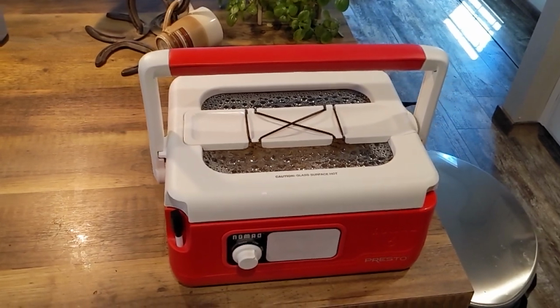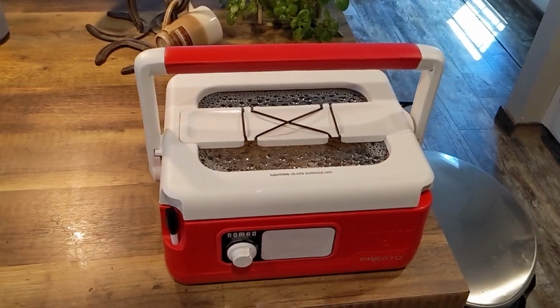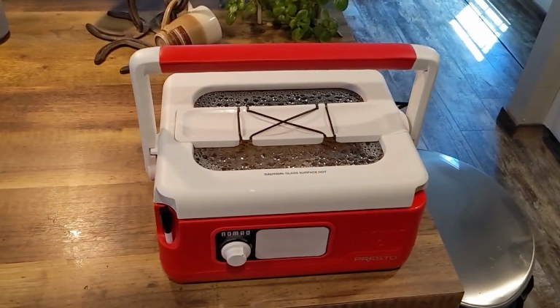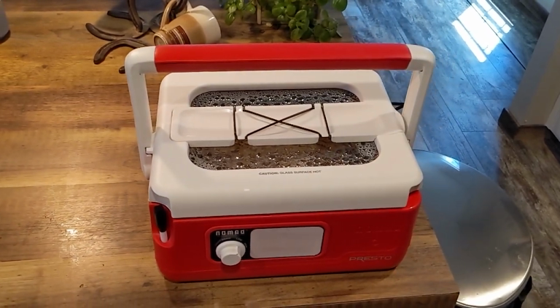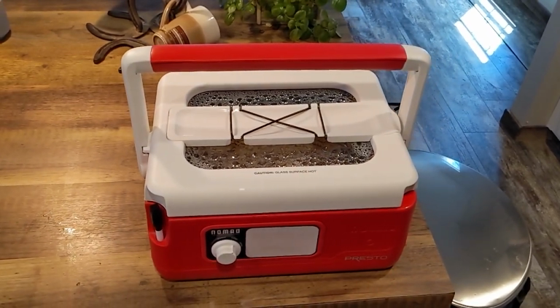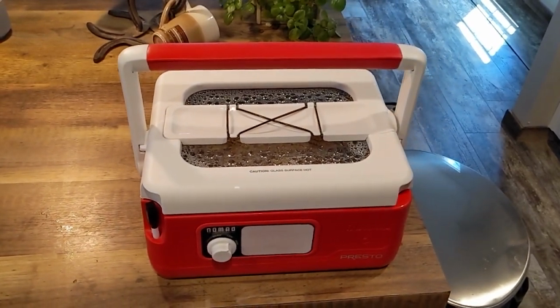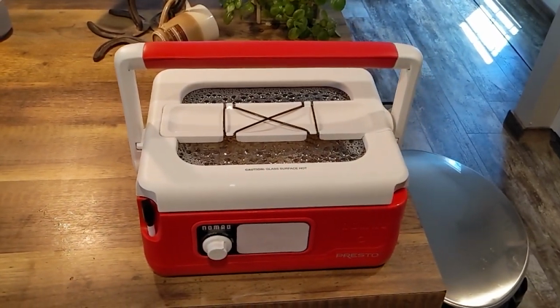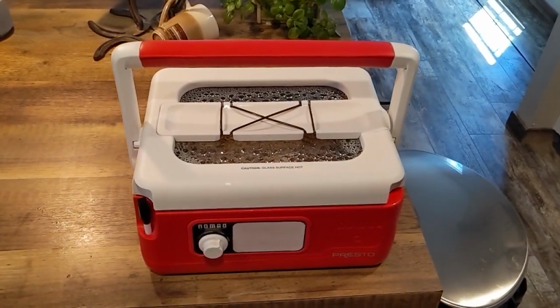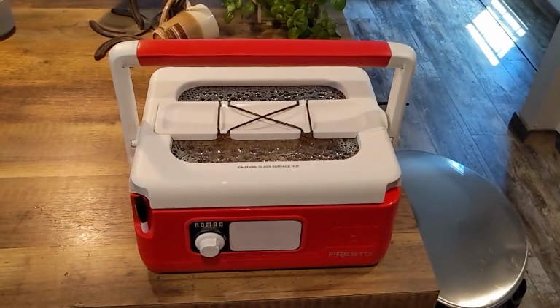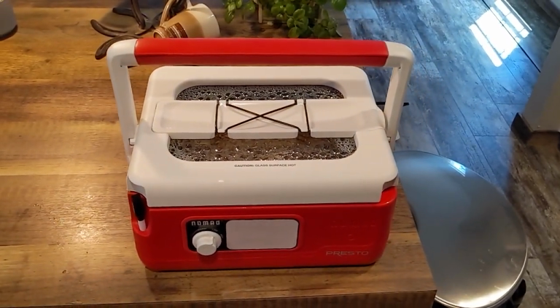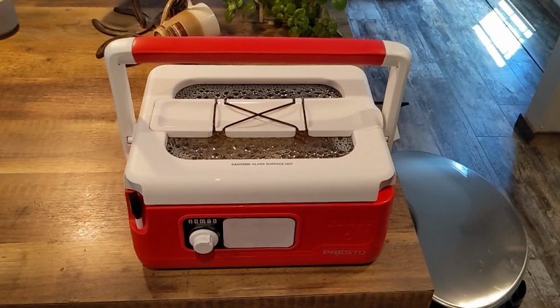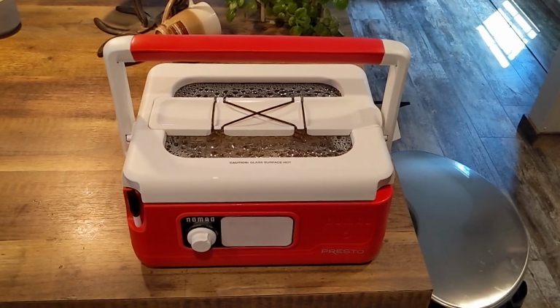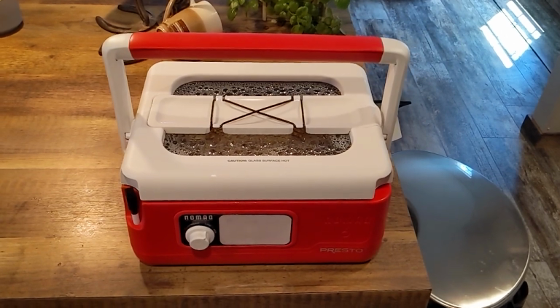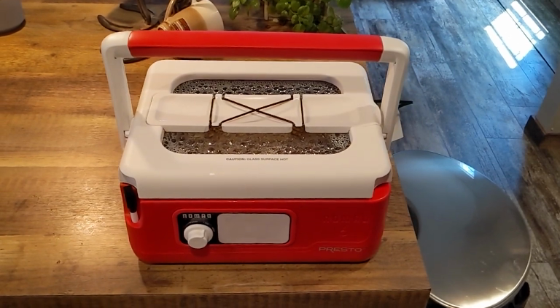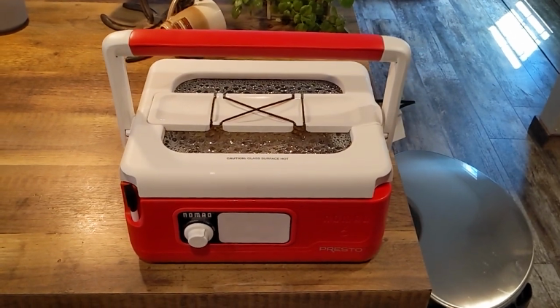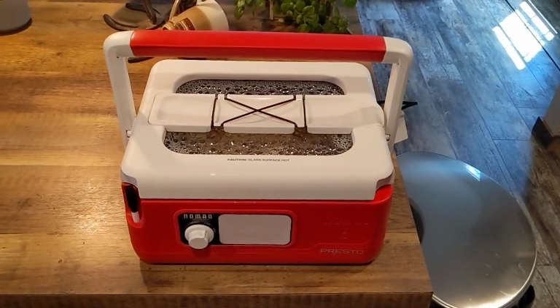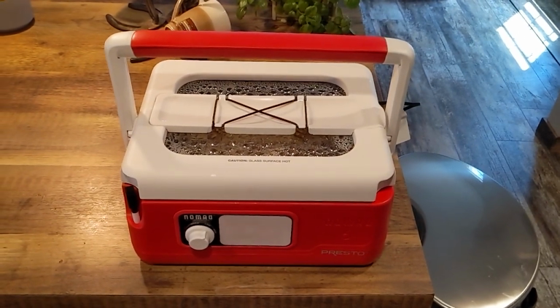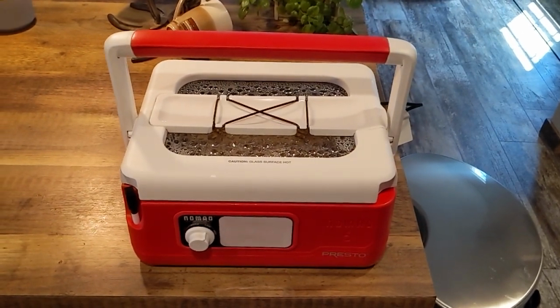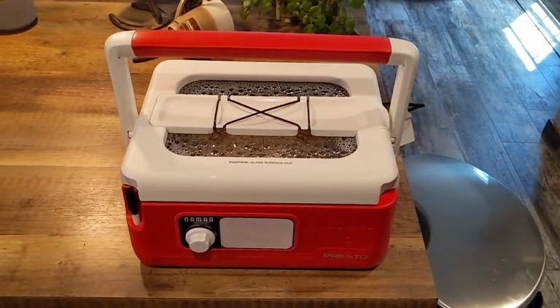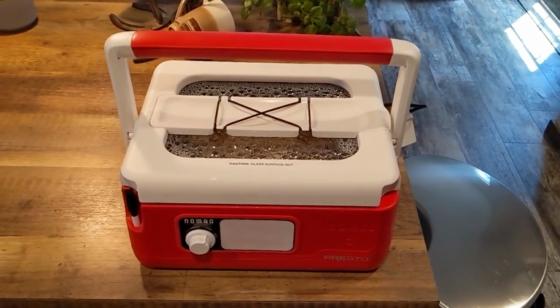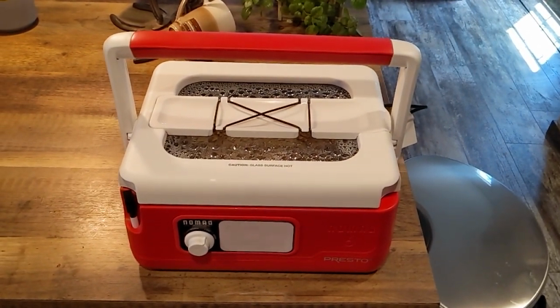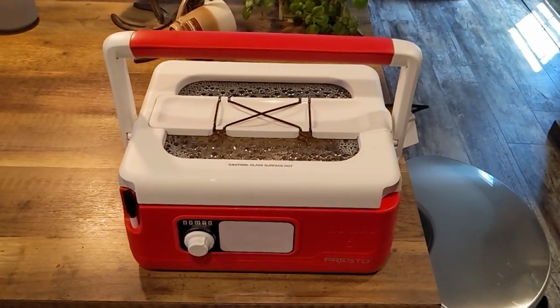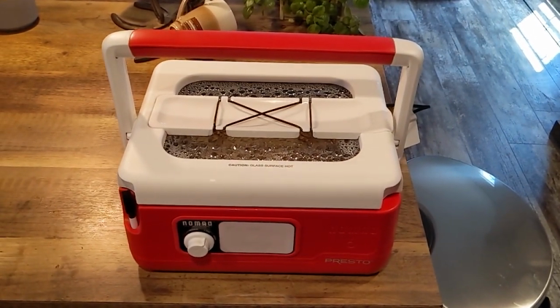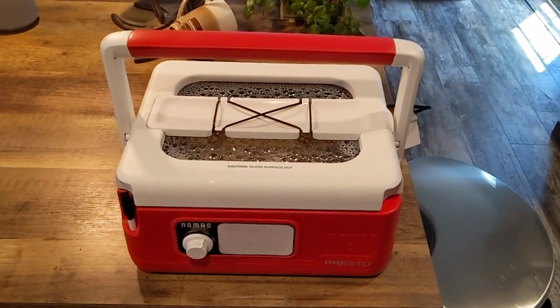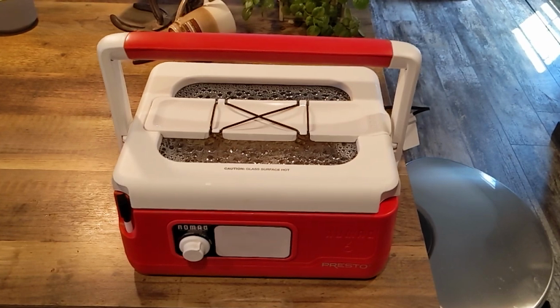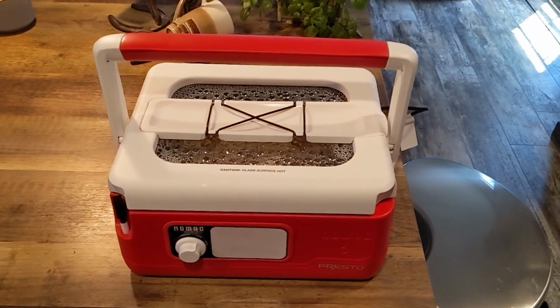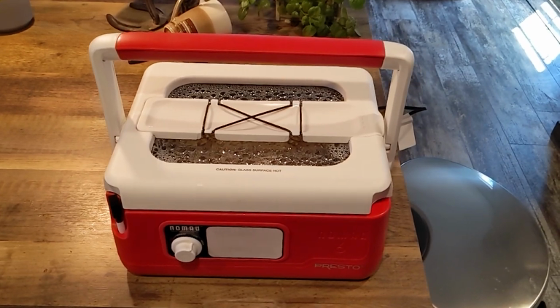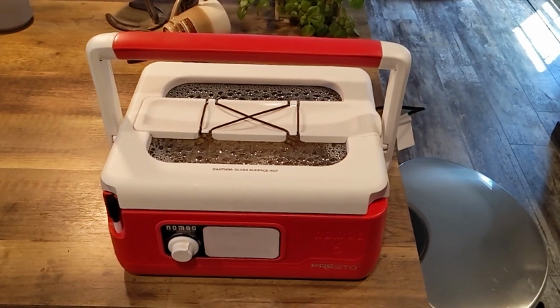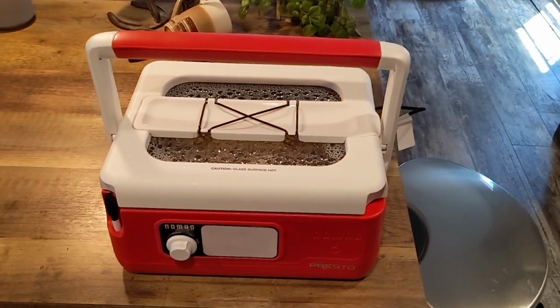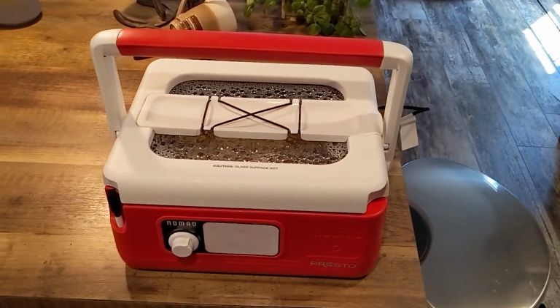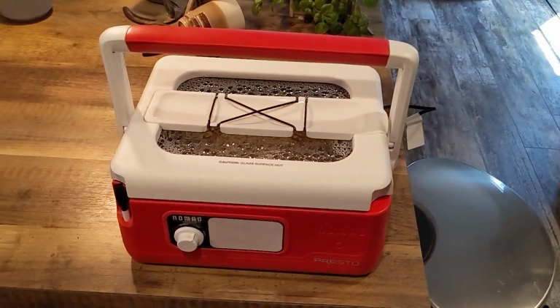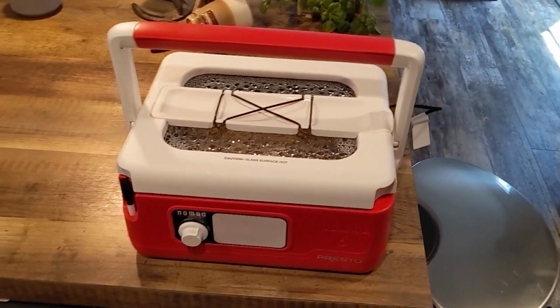Like the built-in handle and dry erase board, the Presto Nomad is more than just a slow cooker — it's a reliable culinary companion. So why wait? Embrace the slow cooking revolution with the Presto Nomad today.